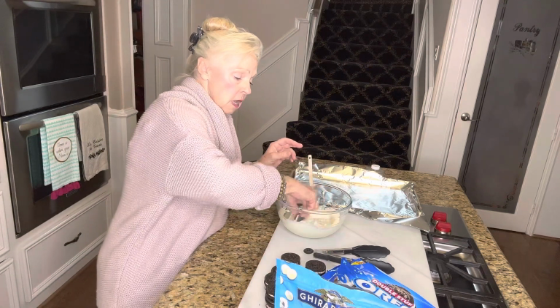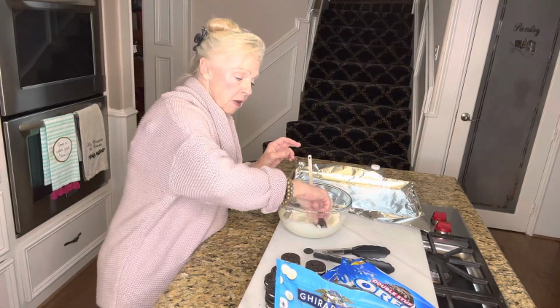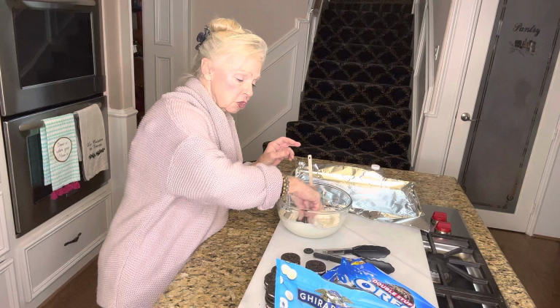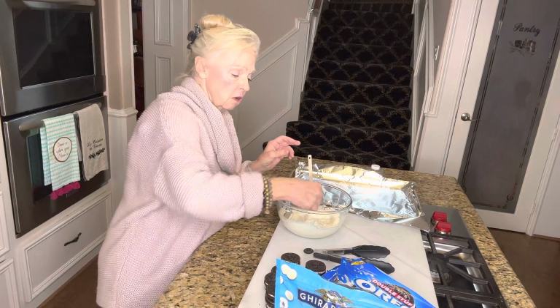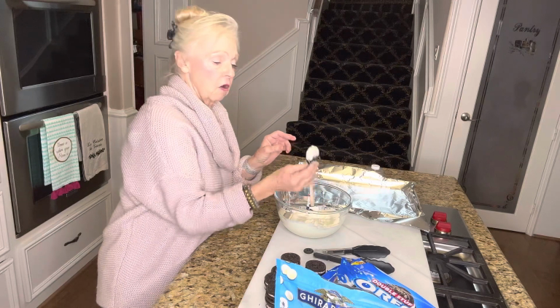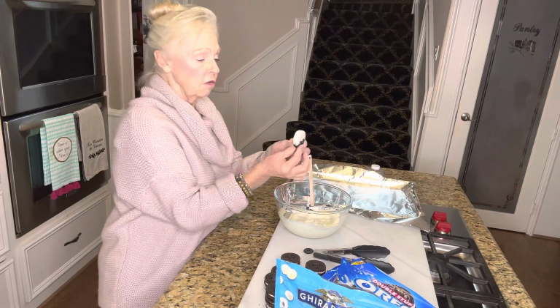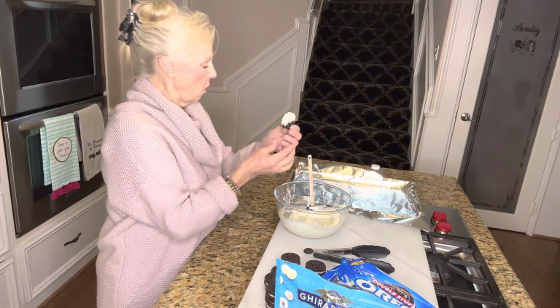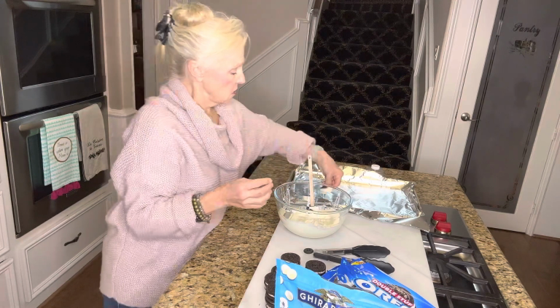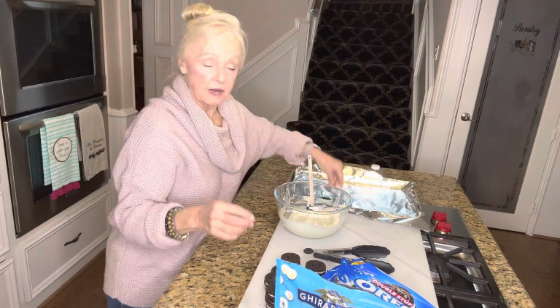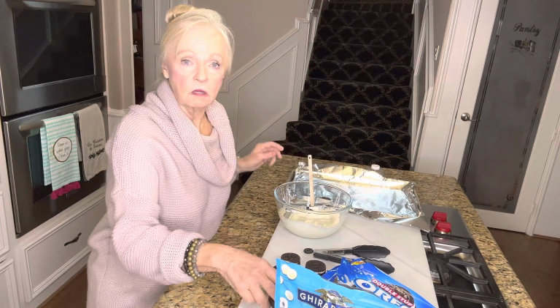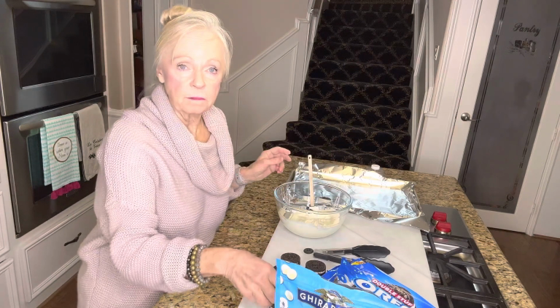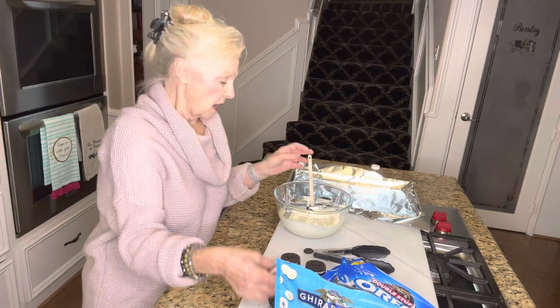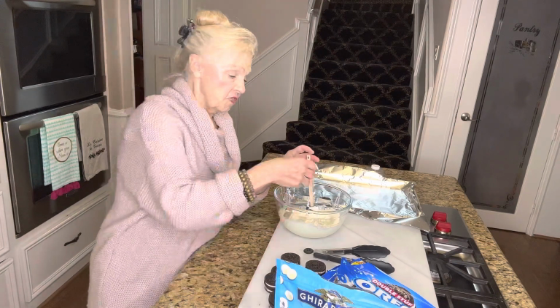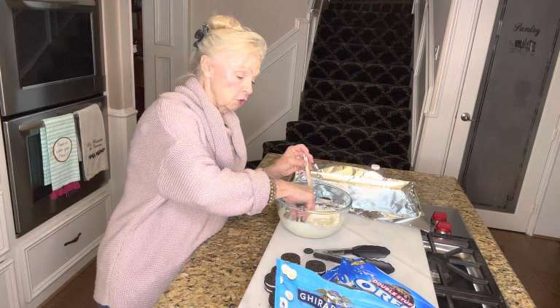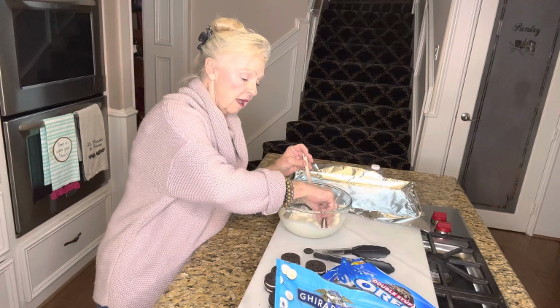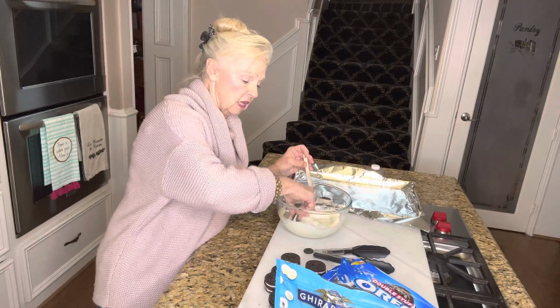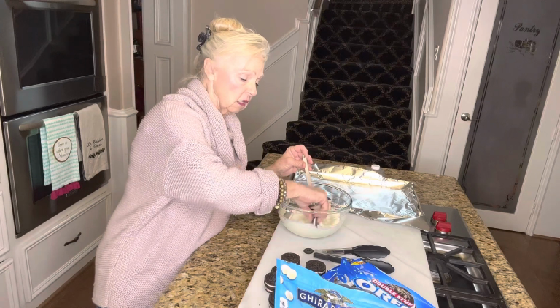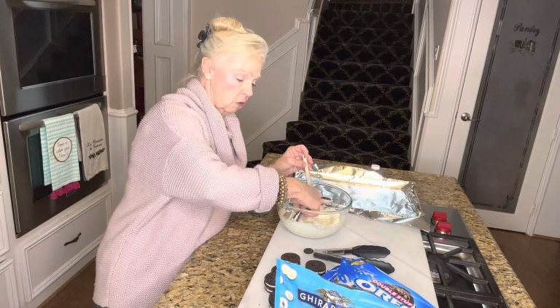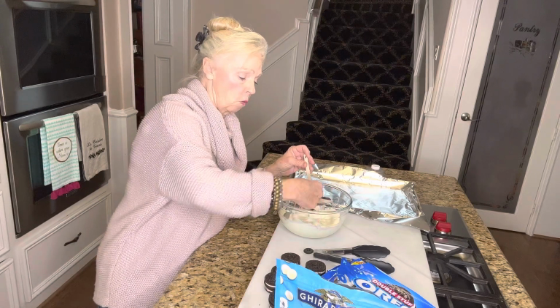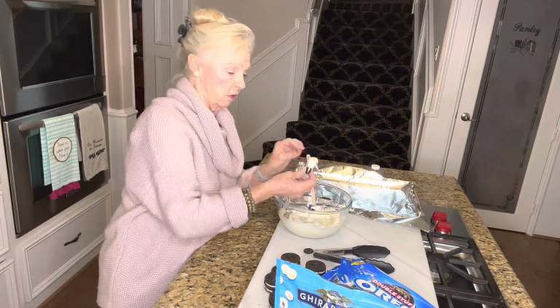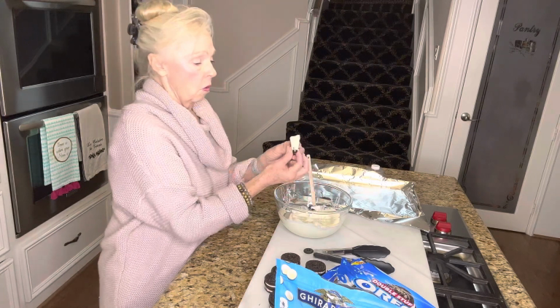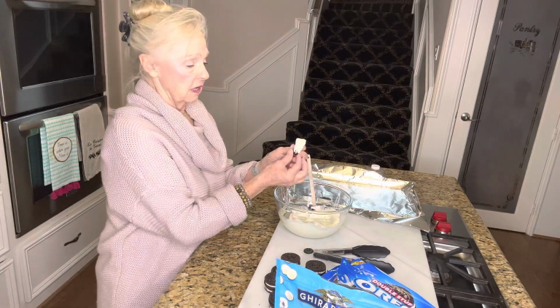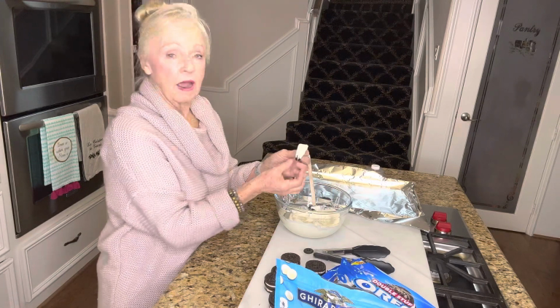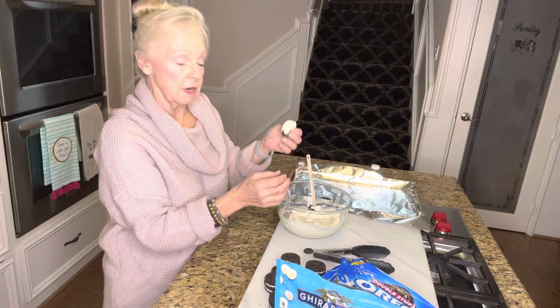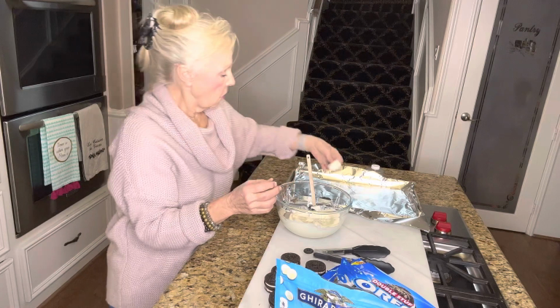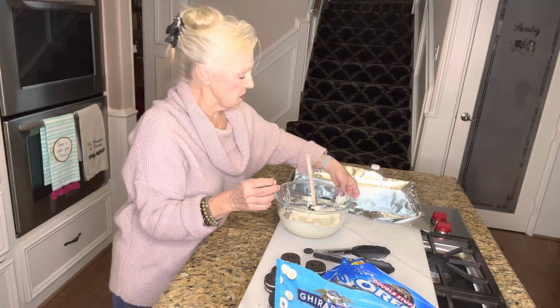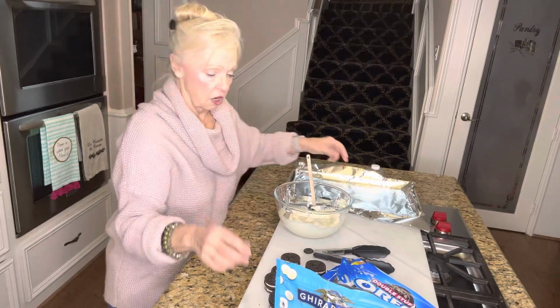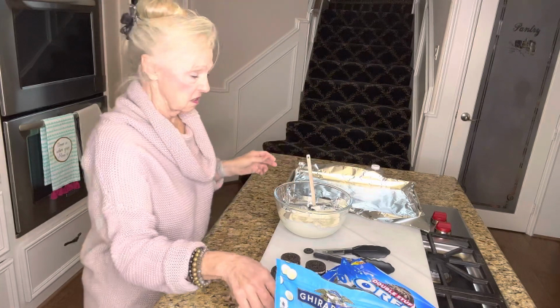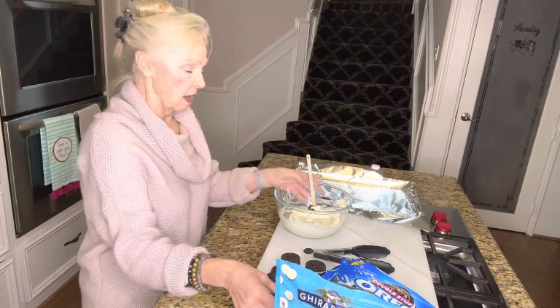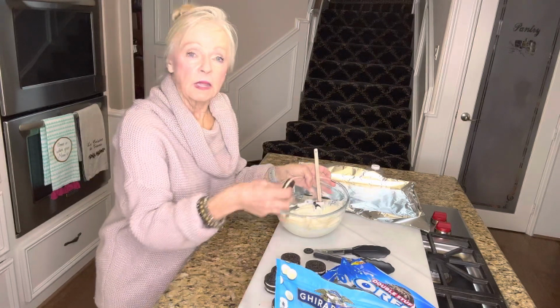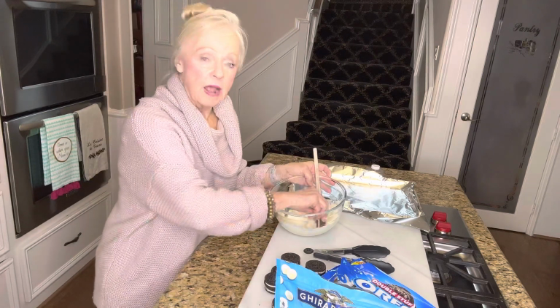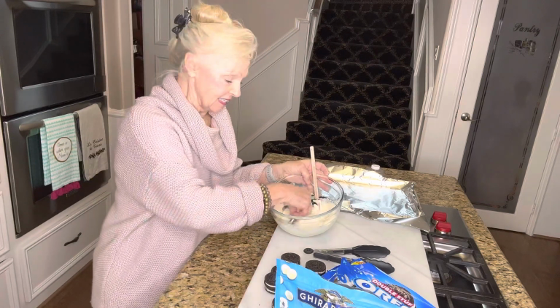You must make sure that all of your supplies are clean and that you do not have any liquid, any water, or anything that would cause the chocolate to seize up. That's it.